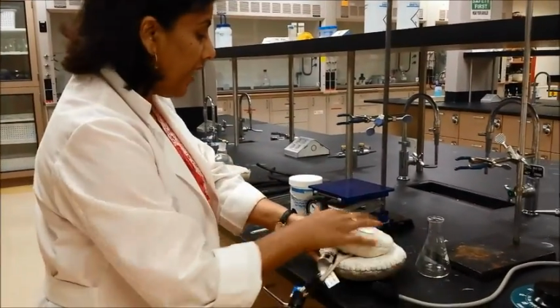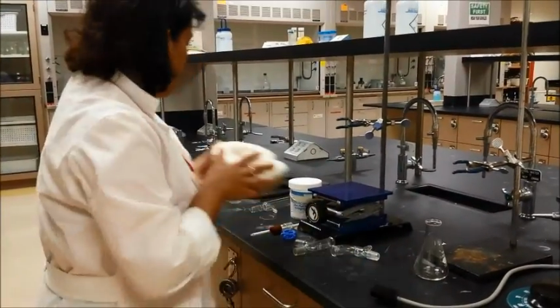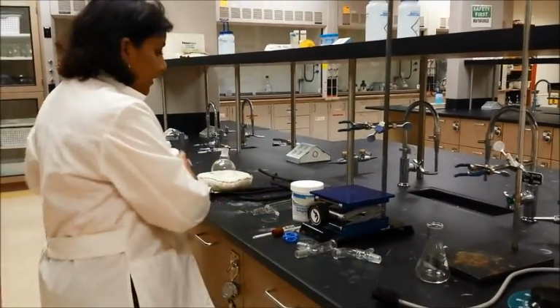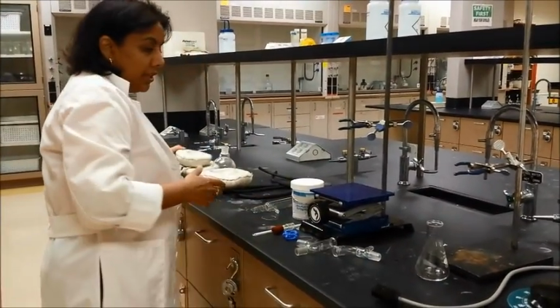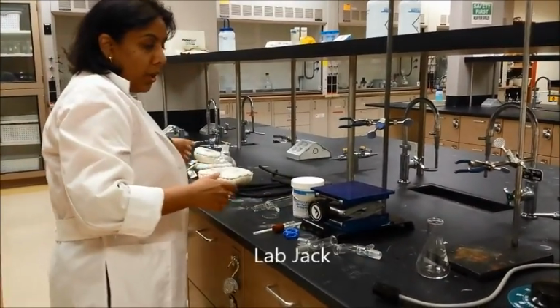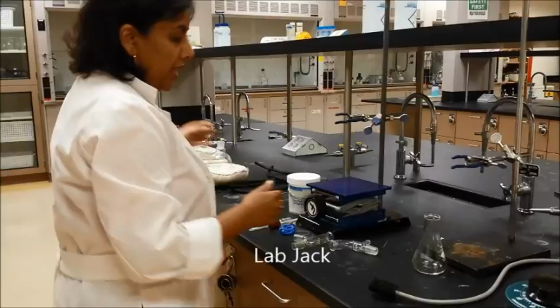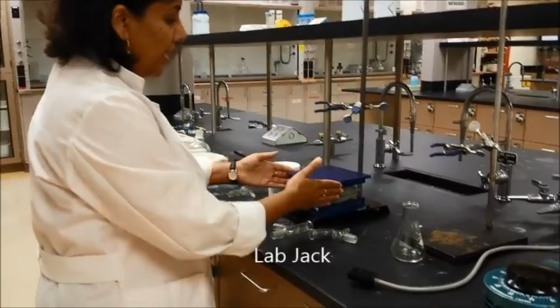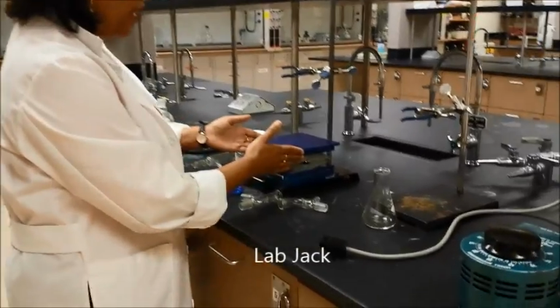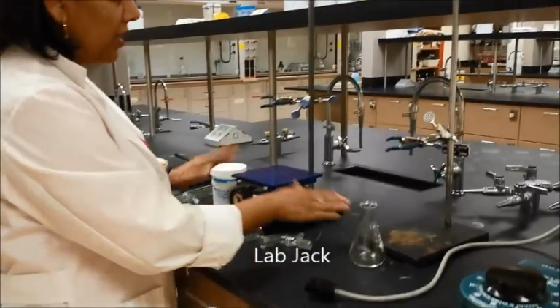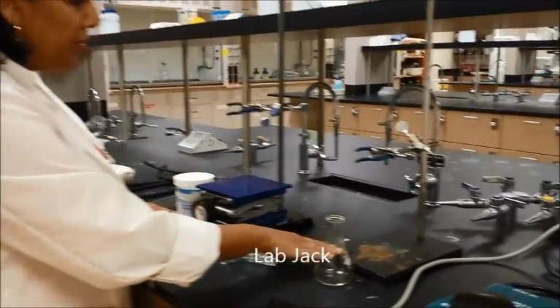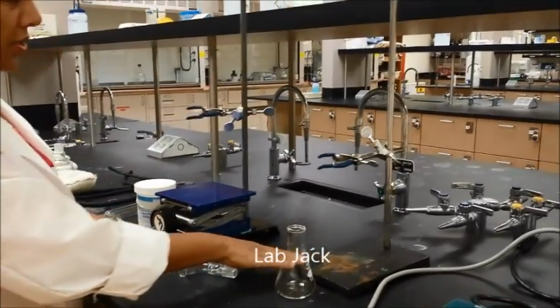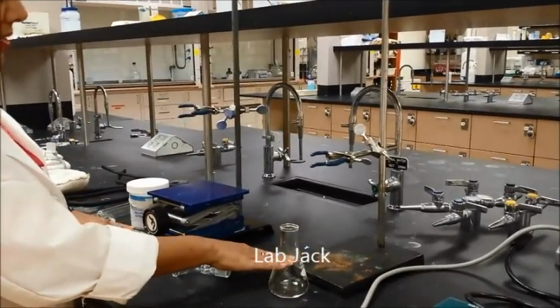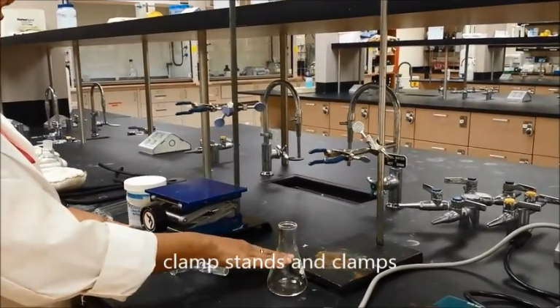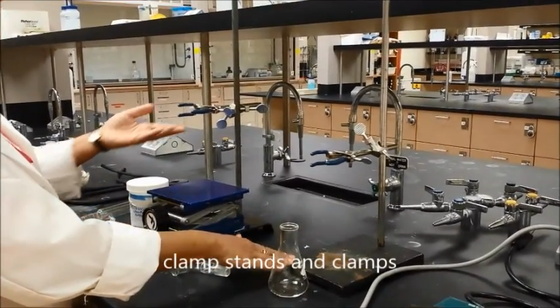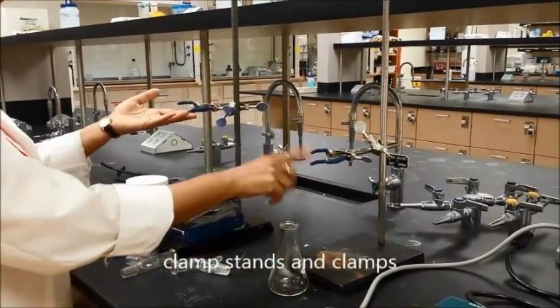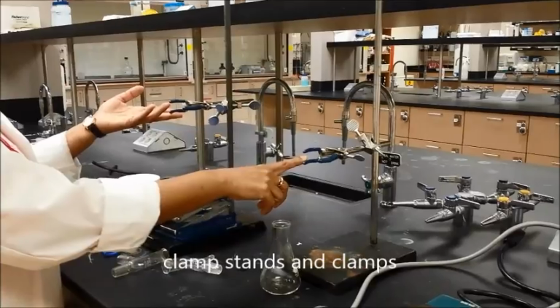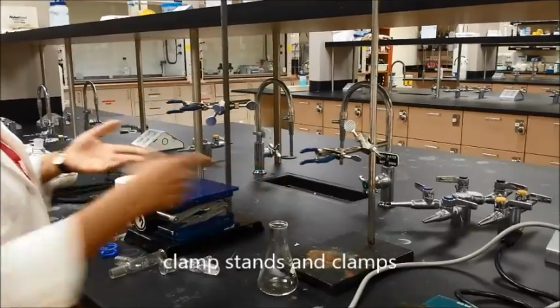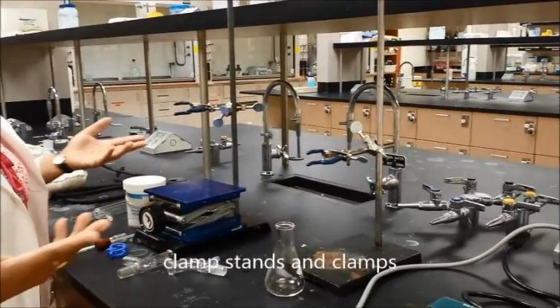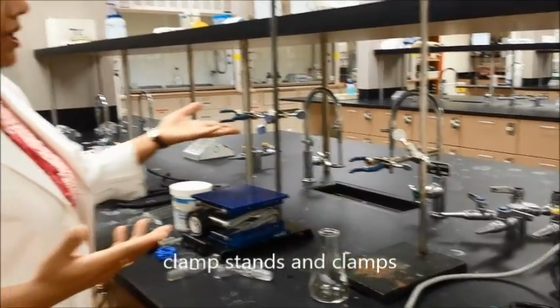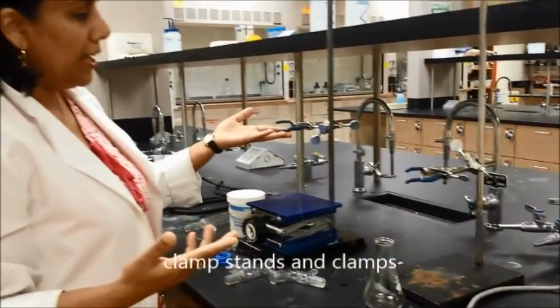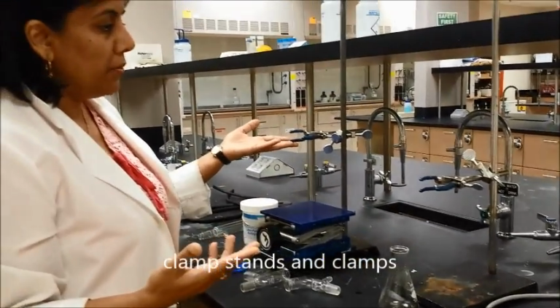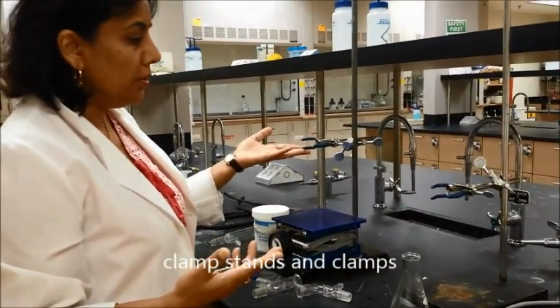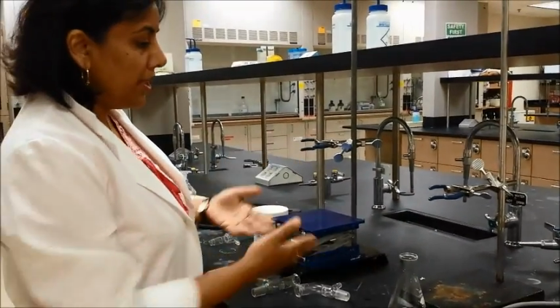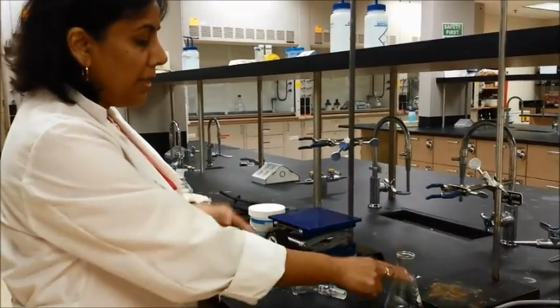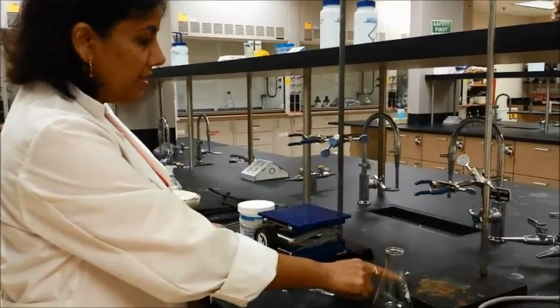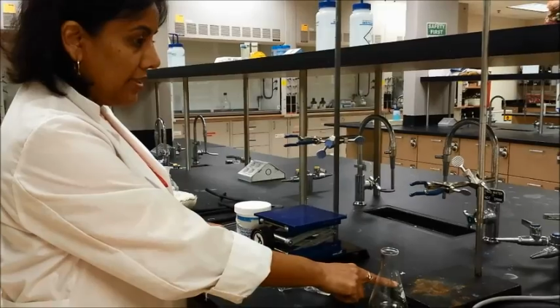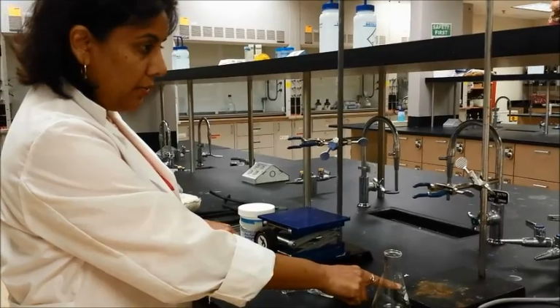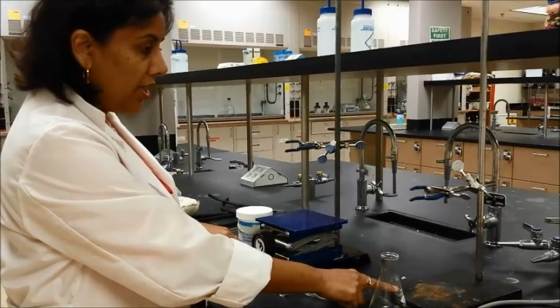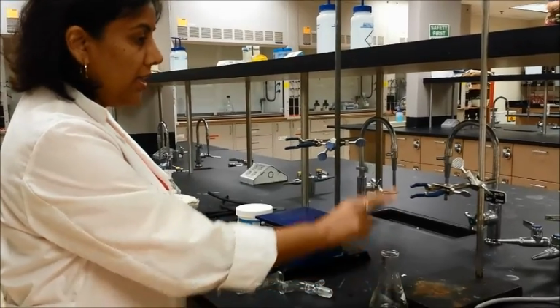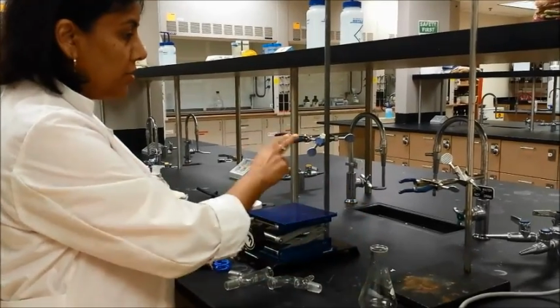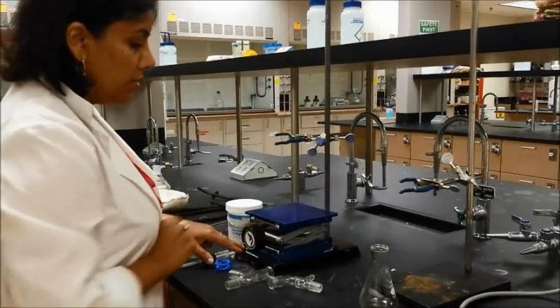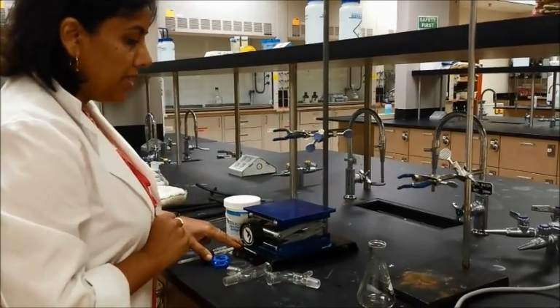Once you have that, you will also need a lab jack. You will need two stands and two clamp stands. You can use more clamps if you need to, but two clamp stands are at least what you need — at least two clamps.